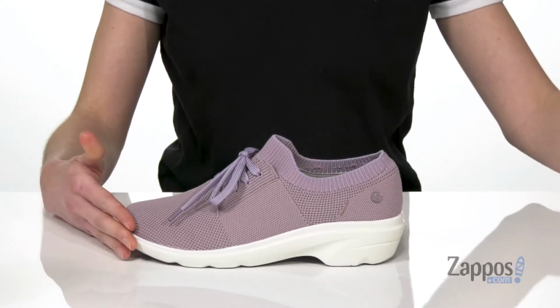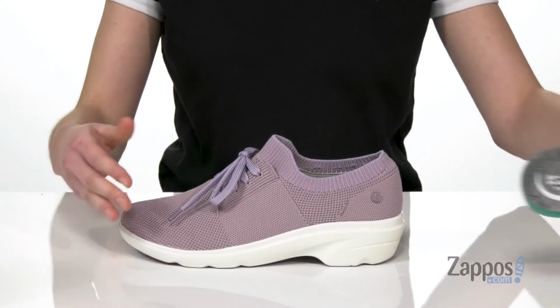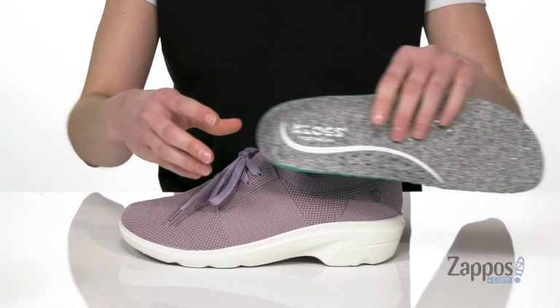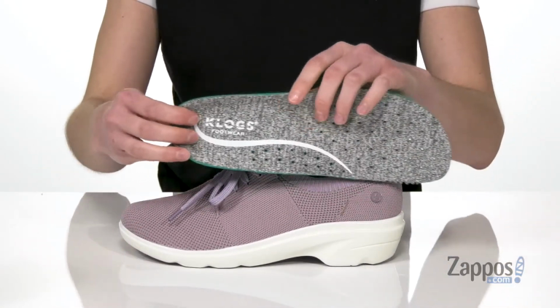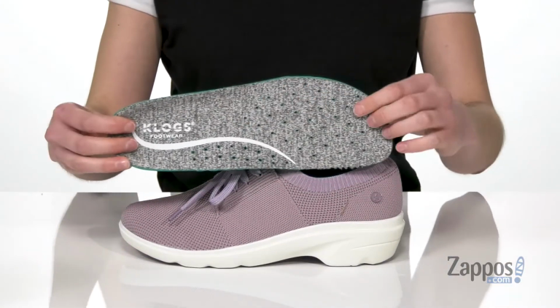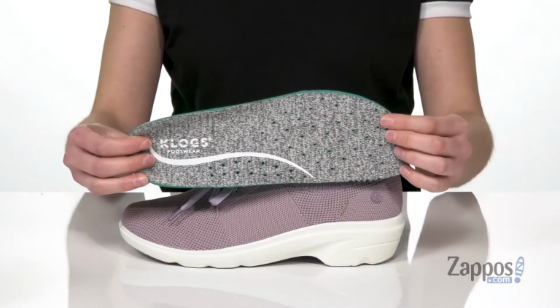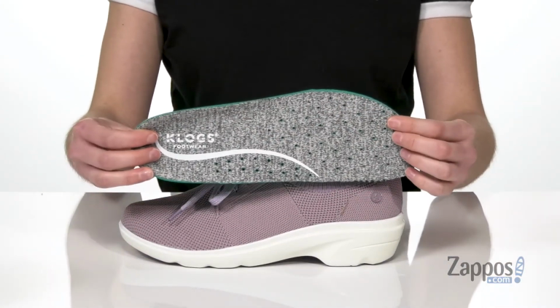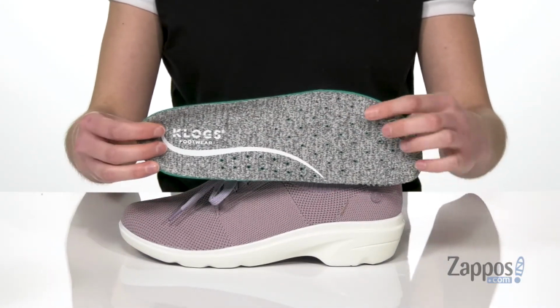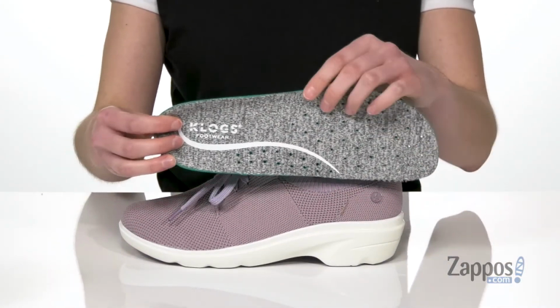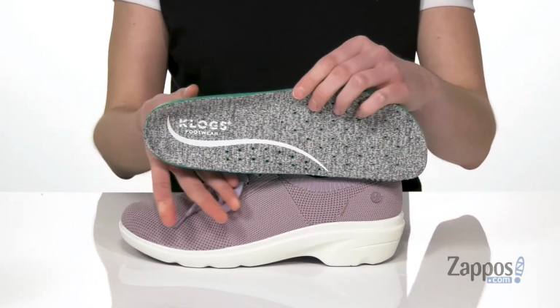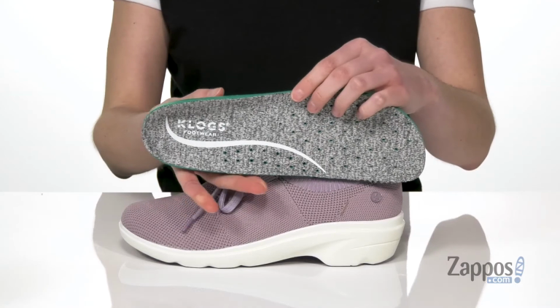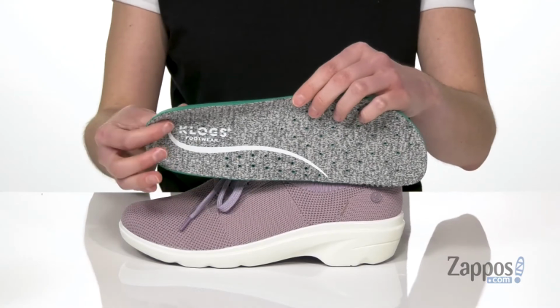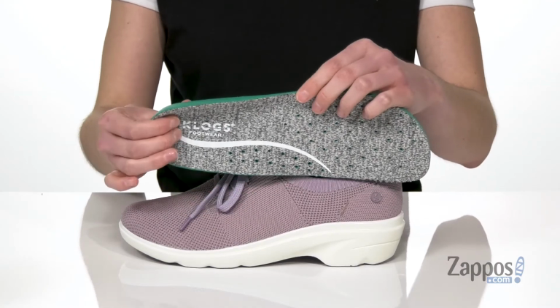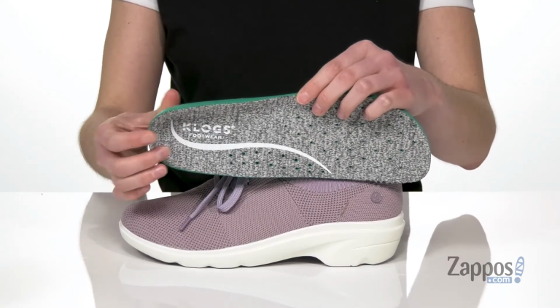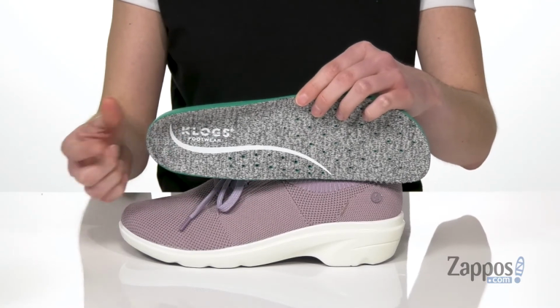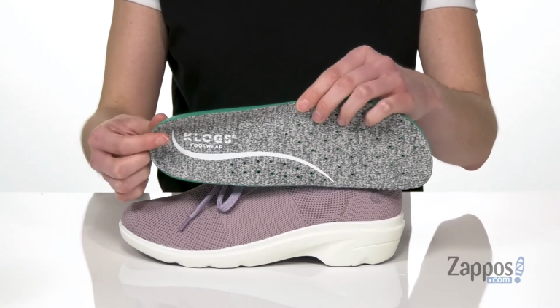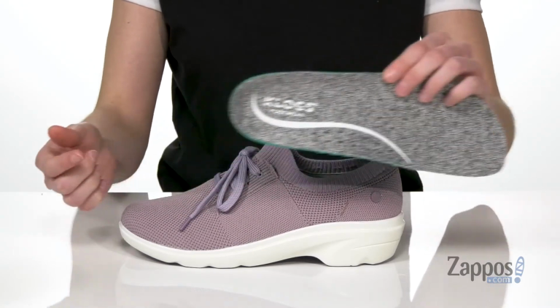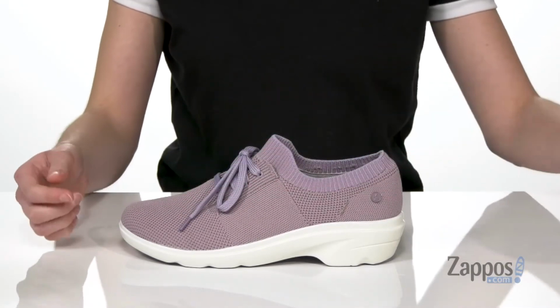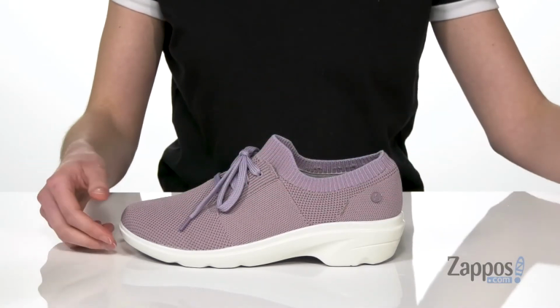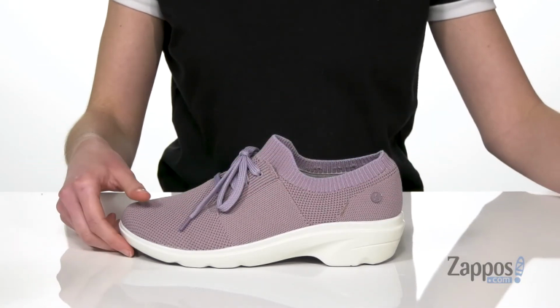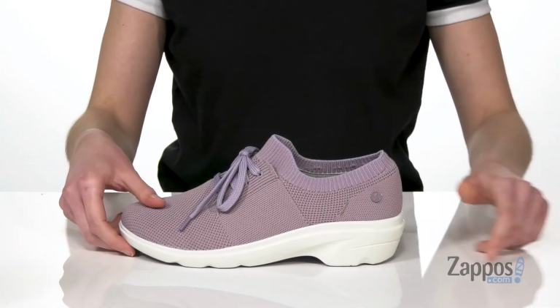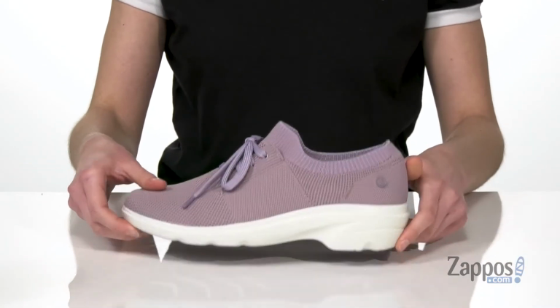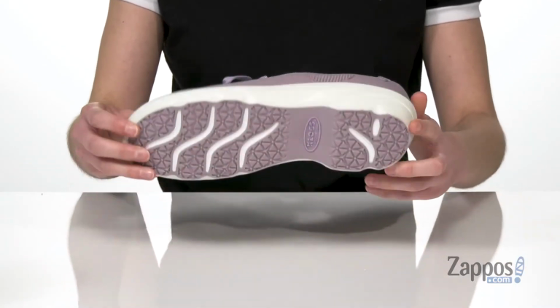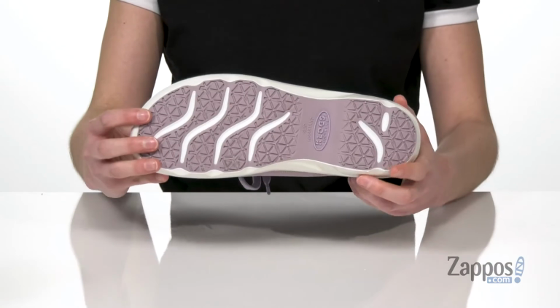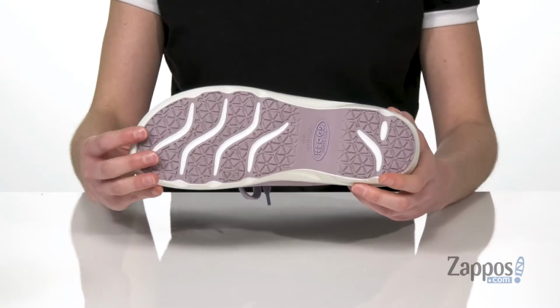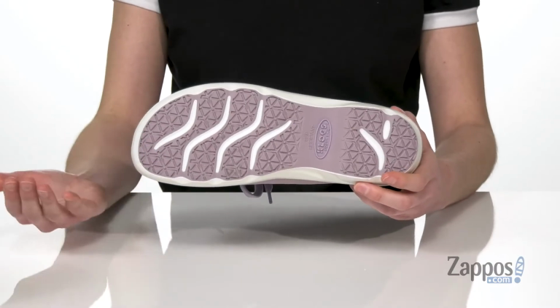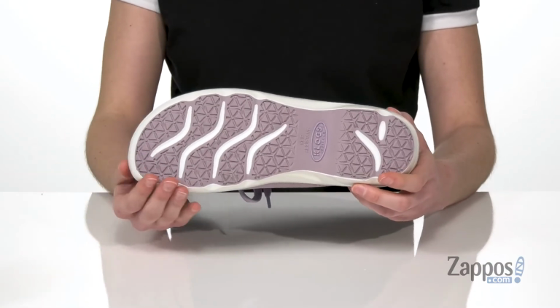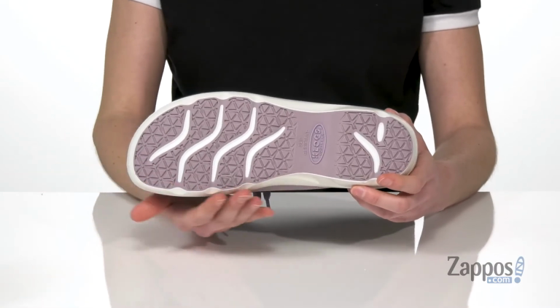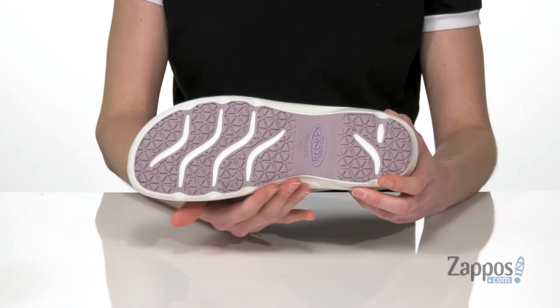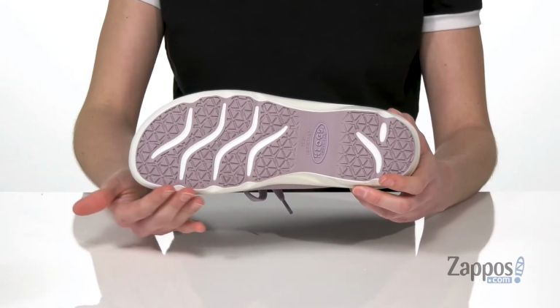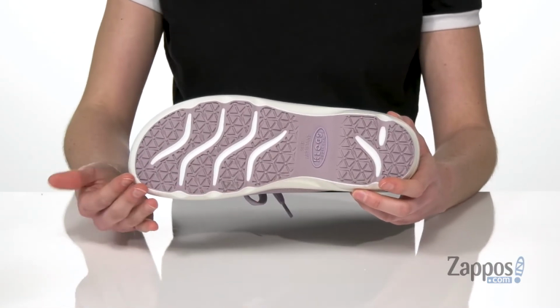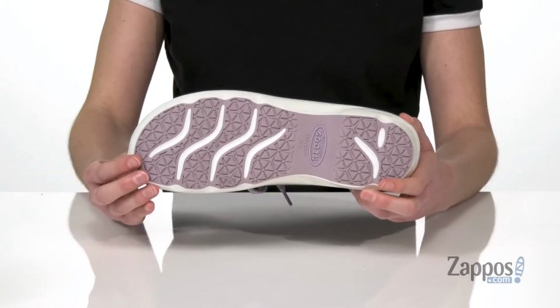Inside has a moisture-wicking textile lining, and you also have a removable footbed. It's their true comfort insole with arch support and lots of cushioning to help you stay comfy through those long shifts. There's also a slip-resistant outsole underneath that will give you traction on wet and oily surfaces.